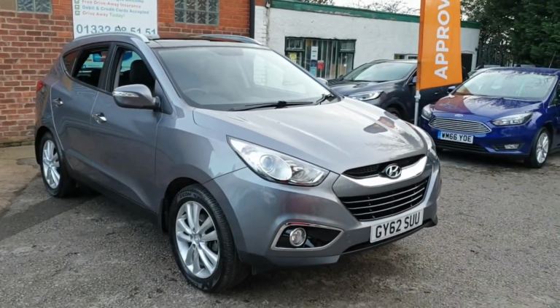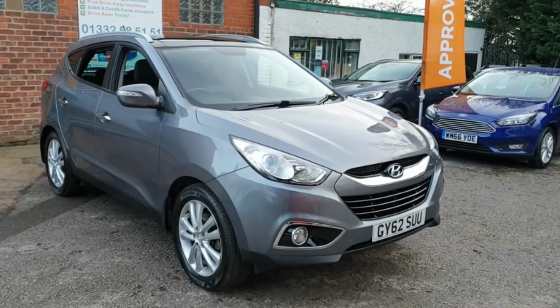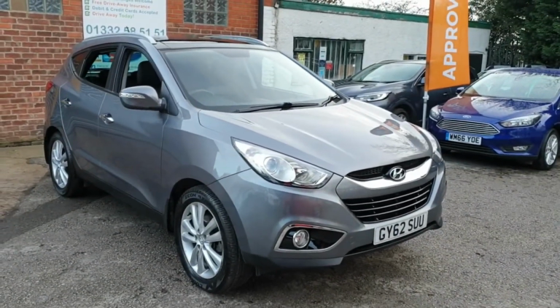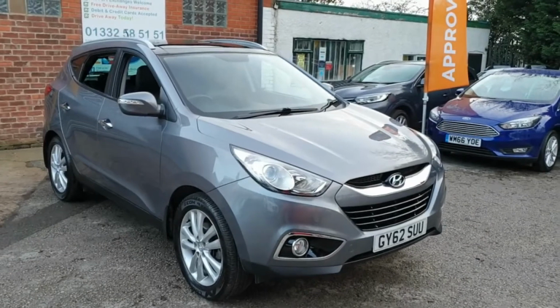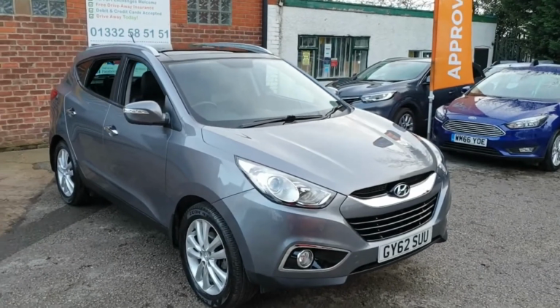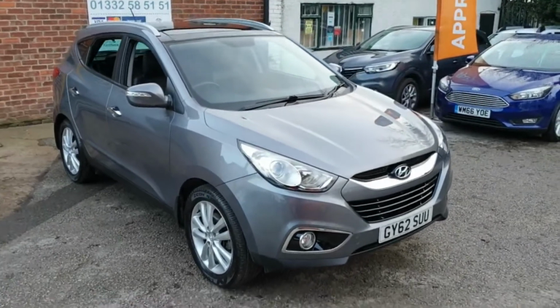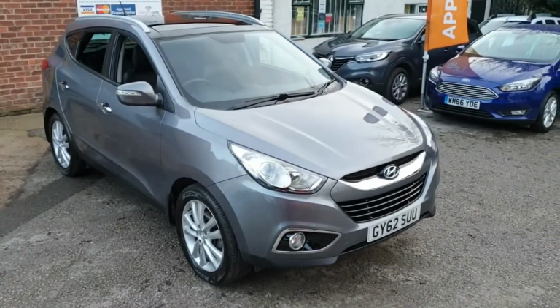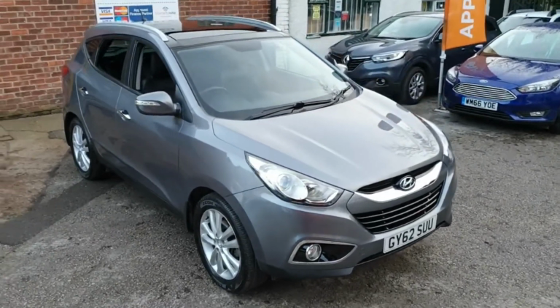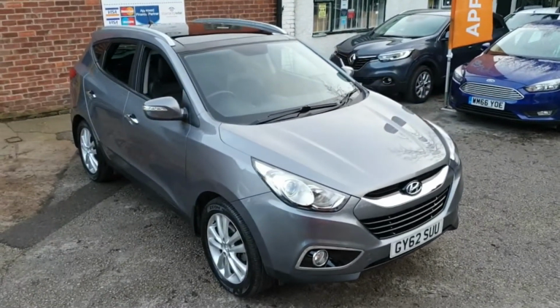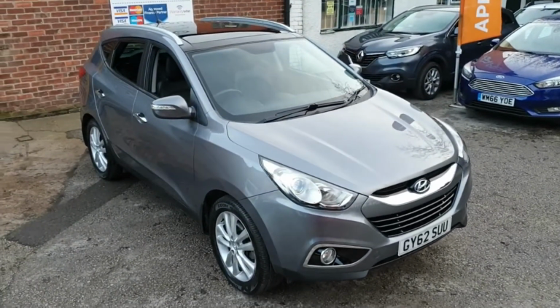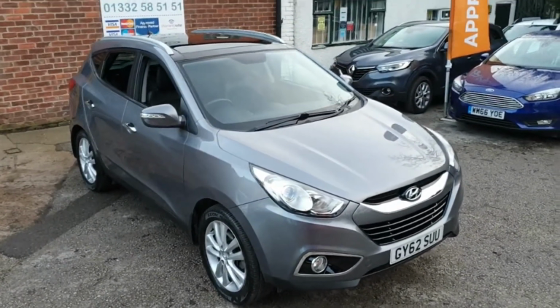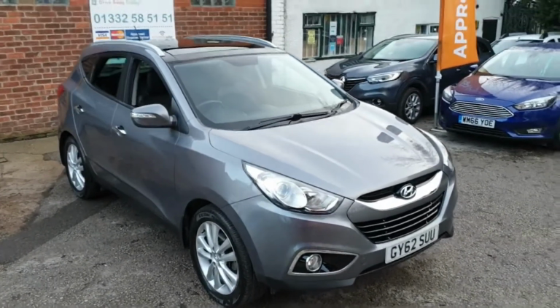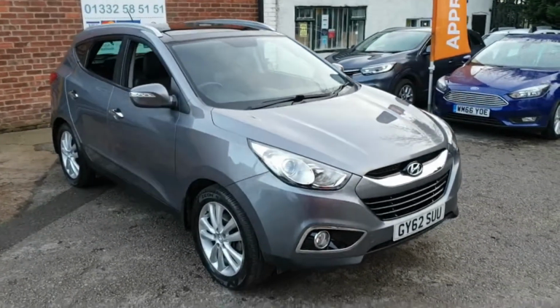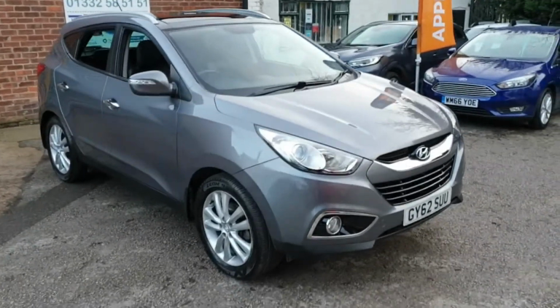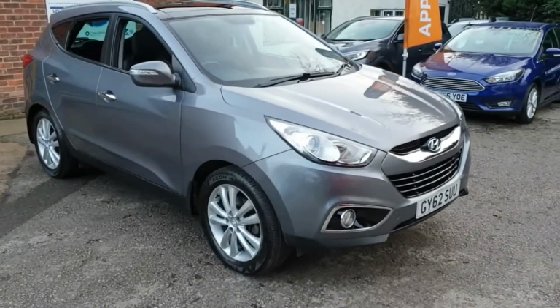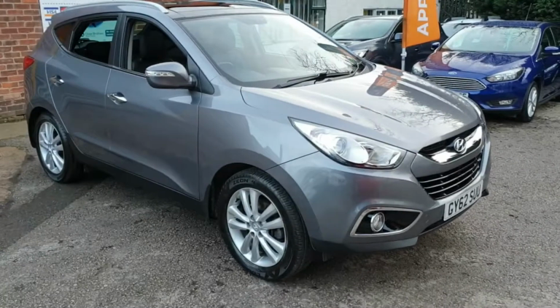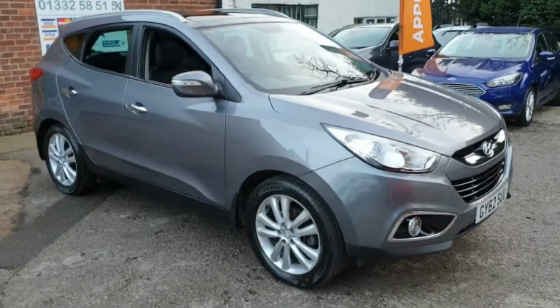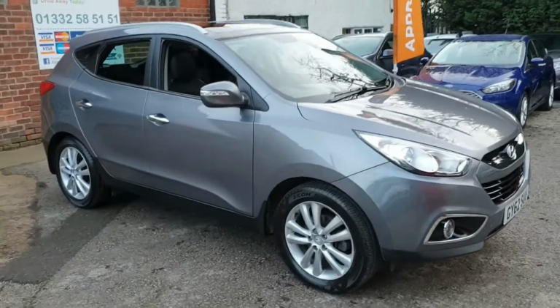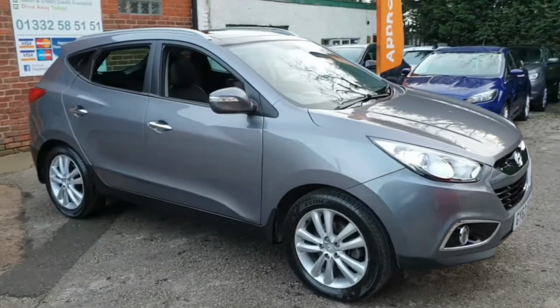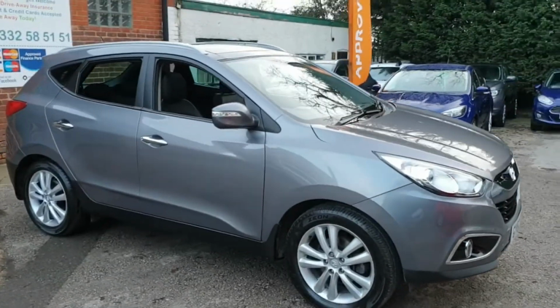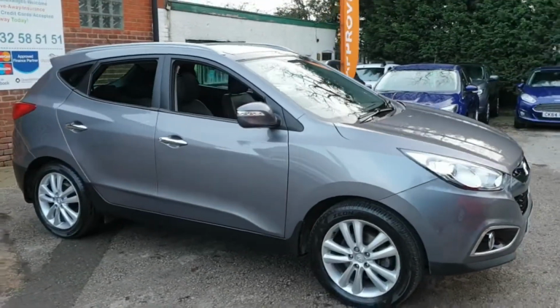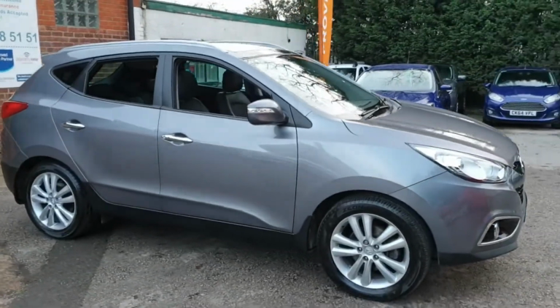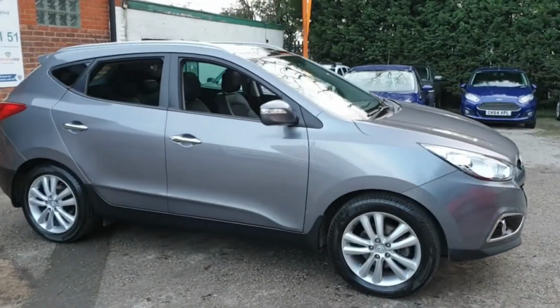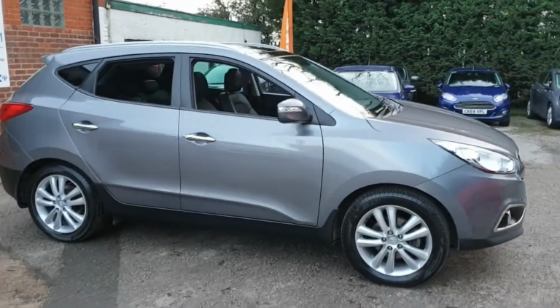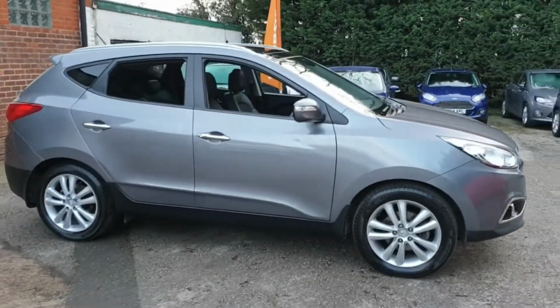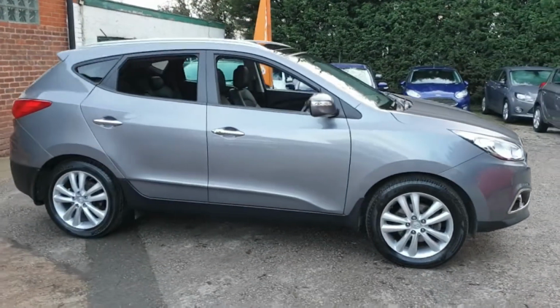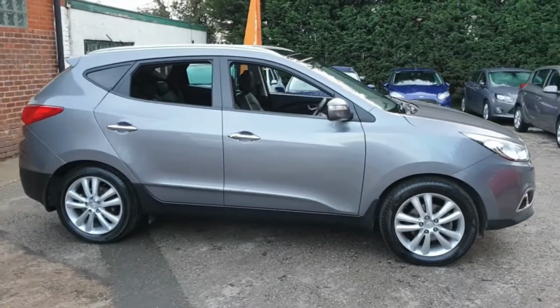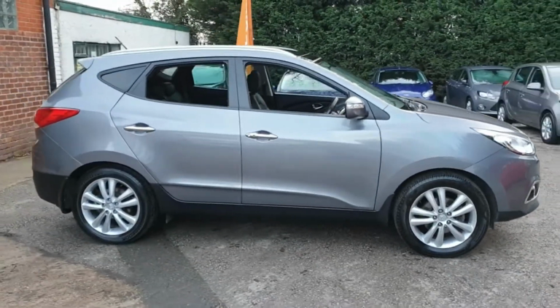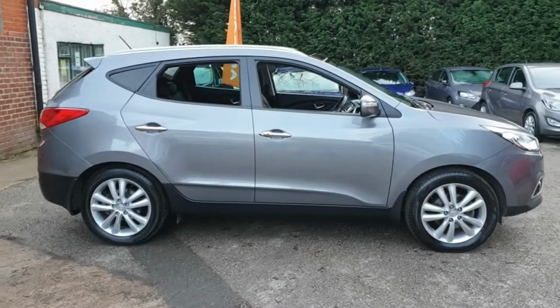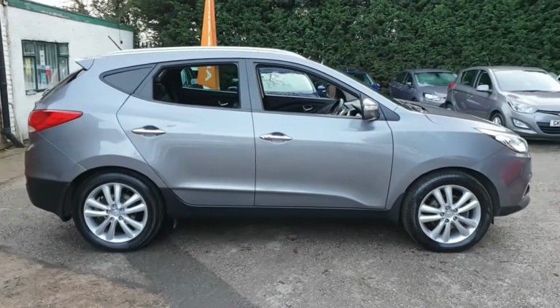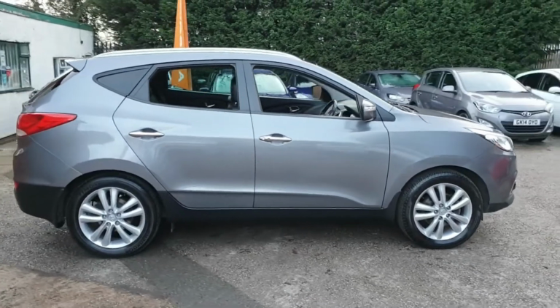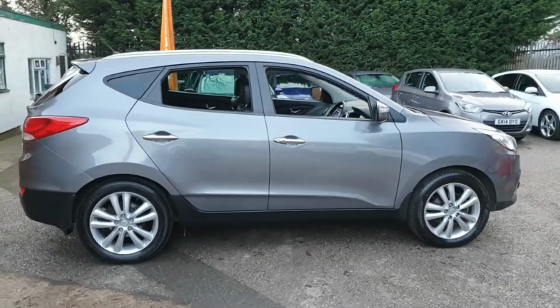Every vehicle we sell is HPI clear, receives a full and thorough independent inspection, has recently been serviced and MOT'd, and is also professionally valeted to an exceptional standard.